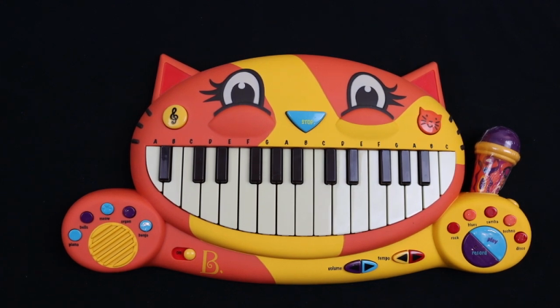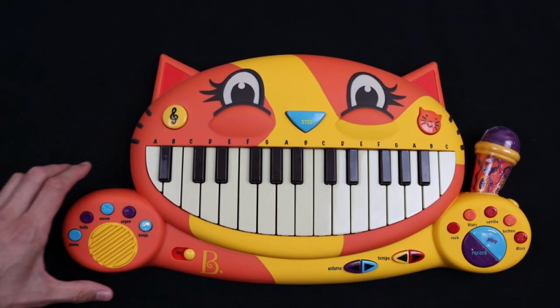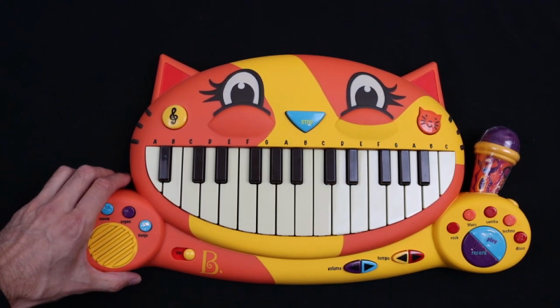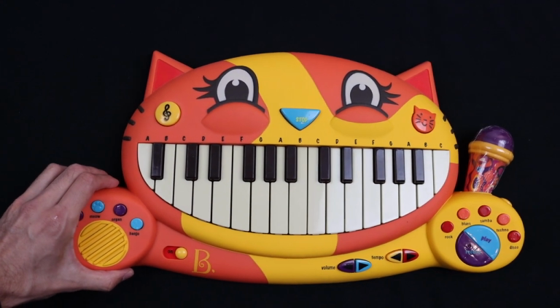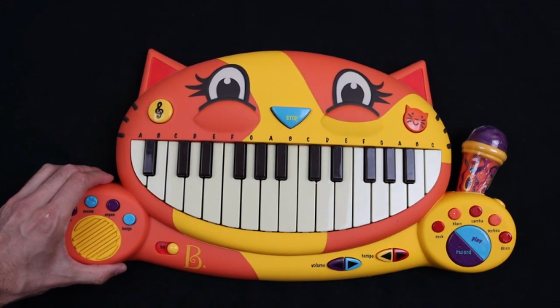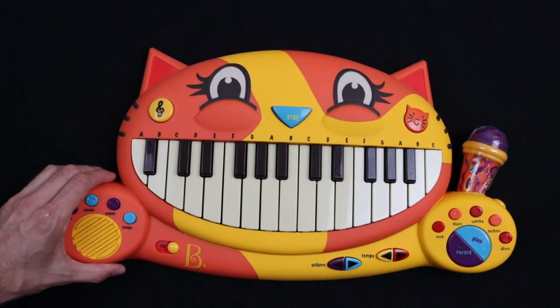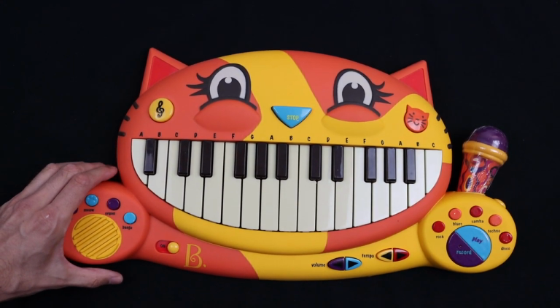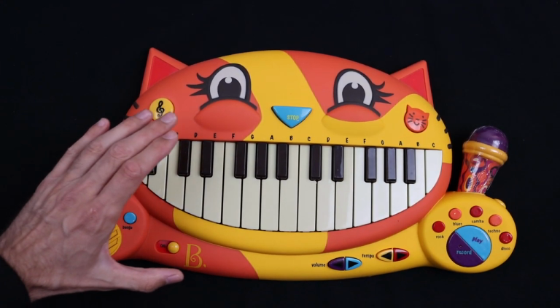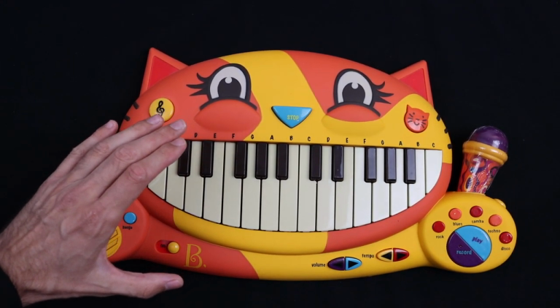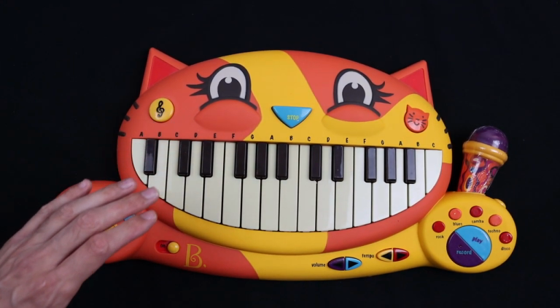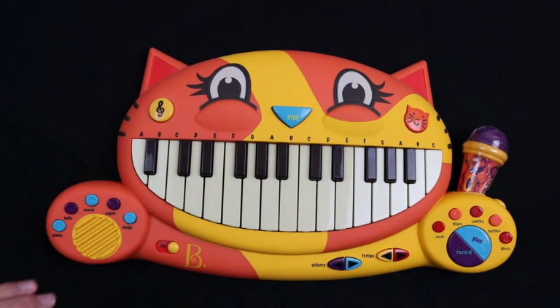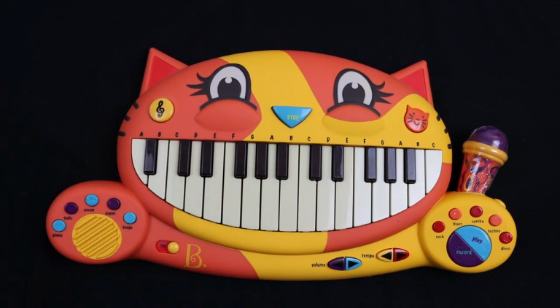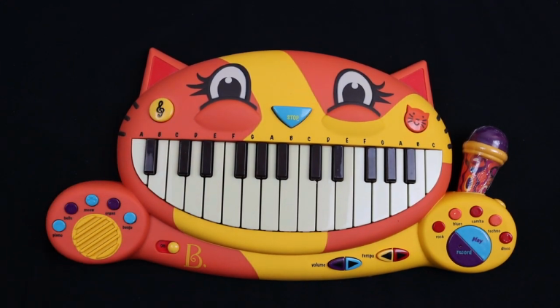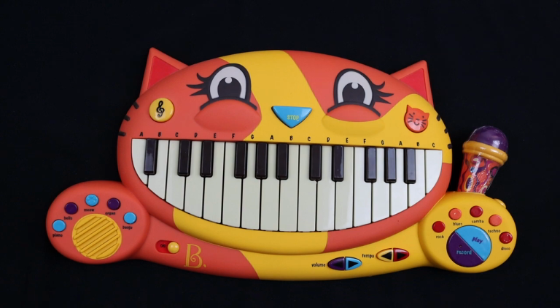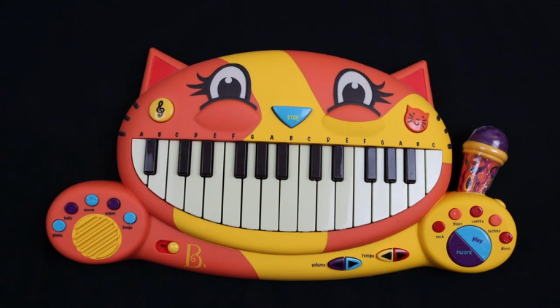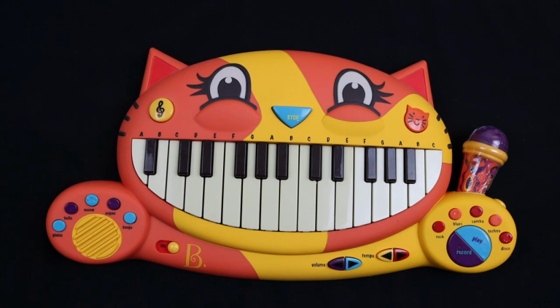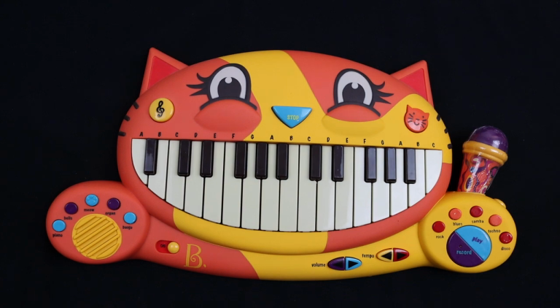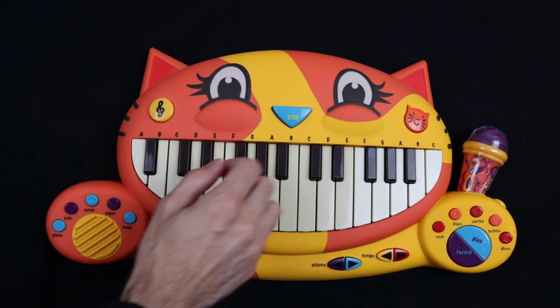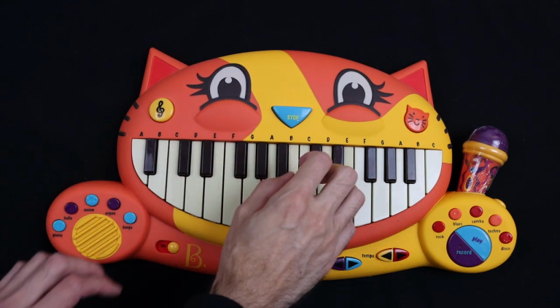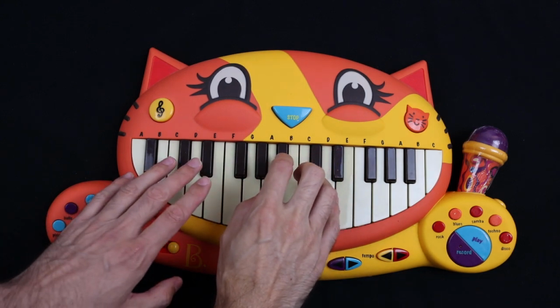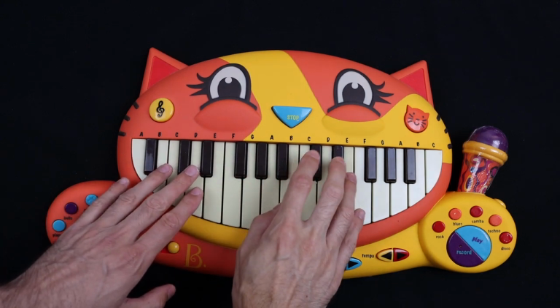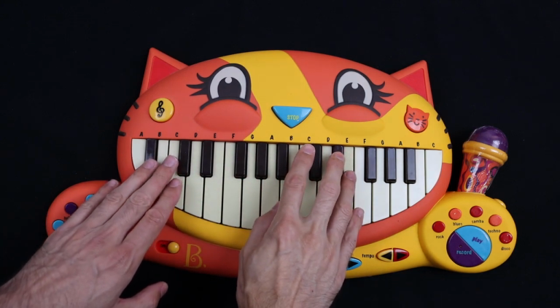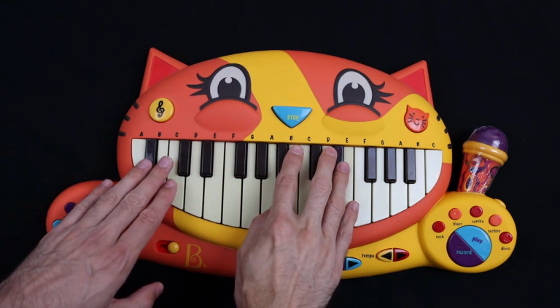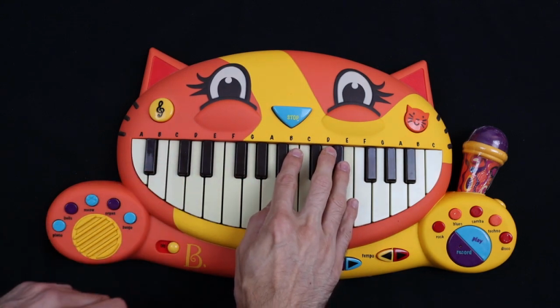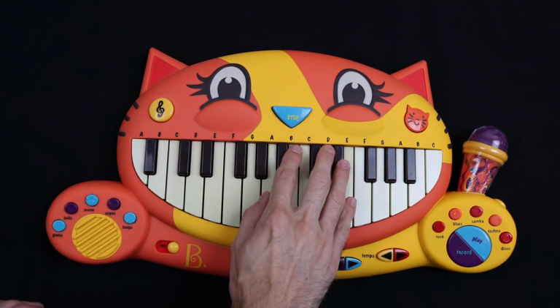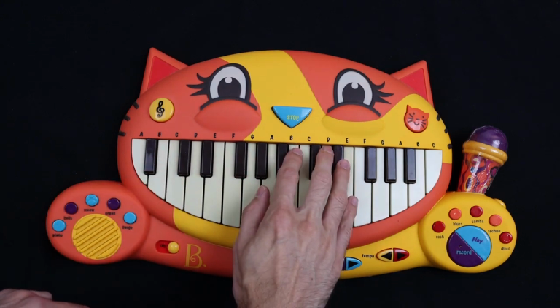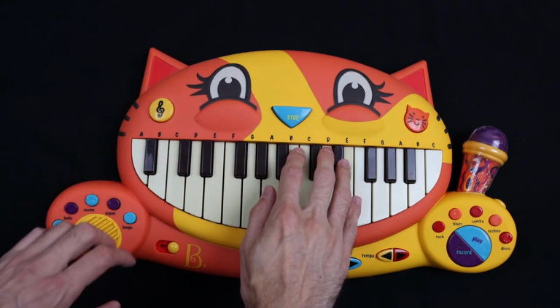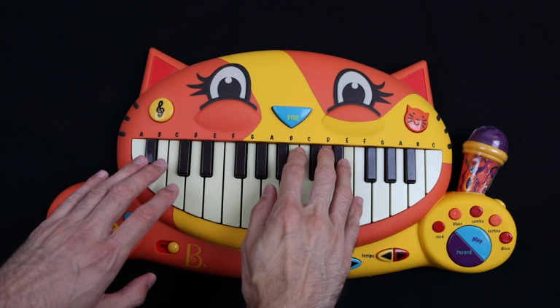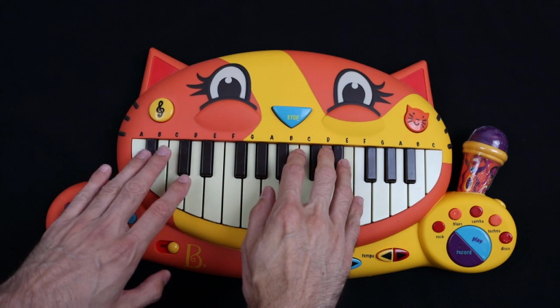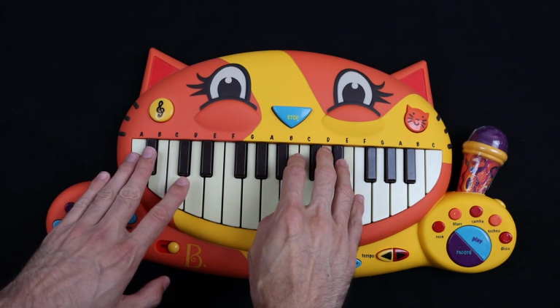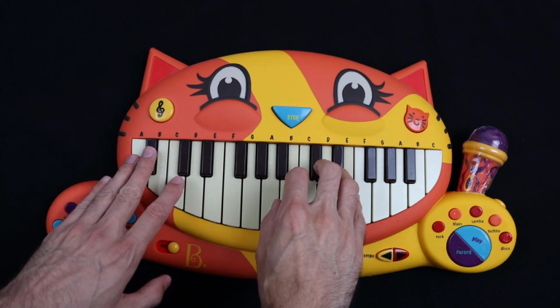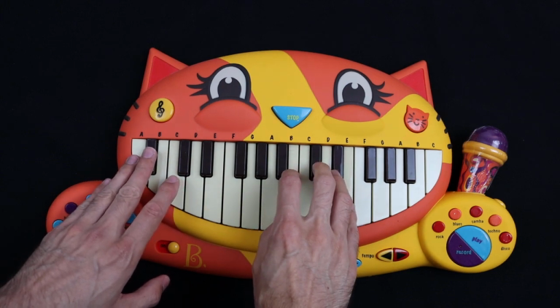Hello! In this session I will show you how to play Everything Black by Iceberg. I will show you how it sounds and then I will show you the finger positions and the letters. Ready?